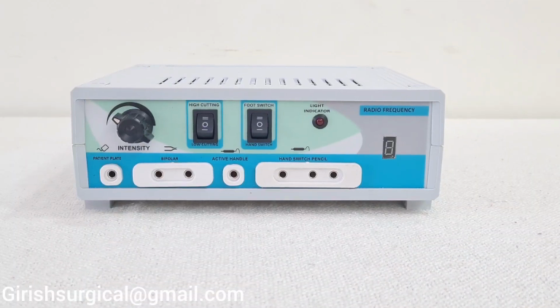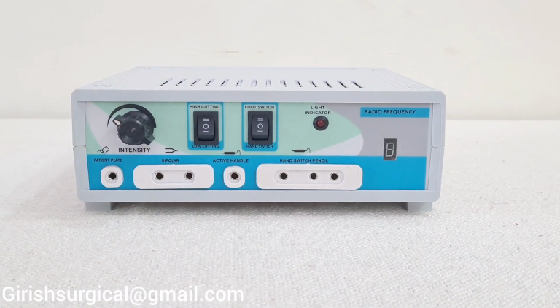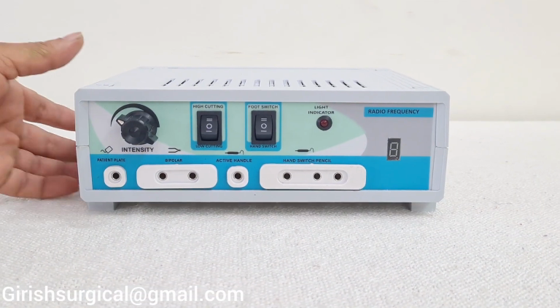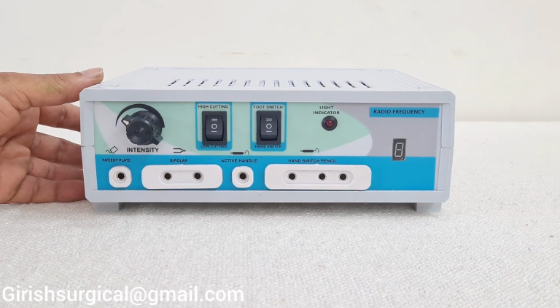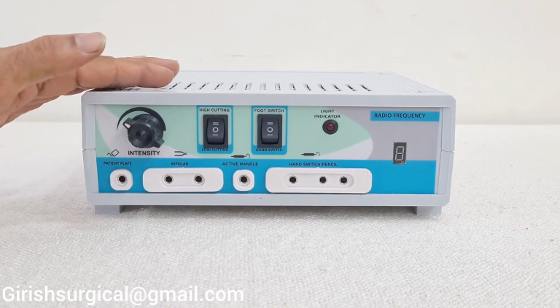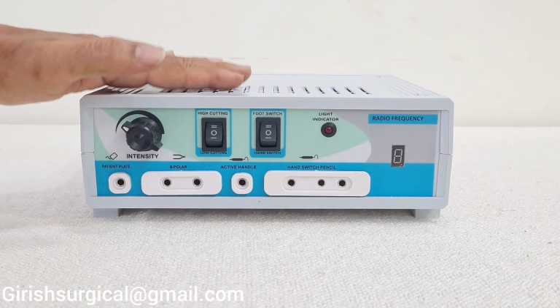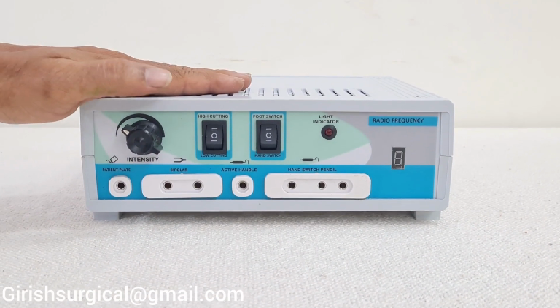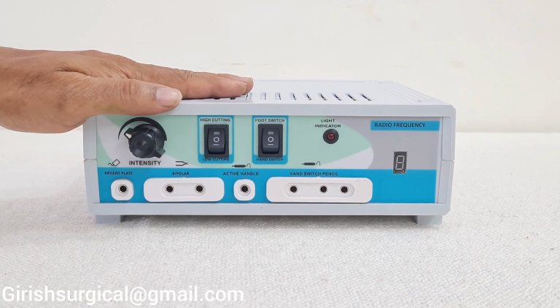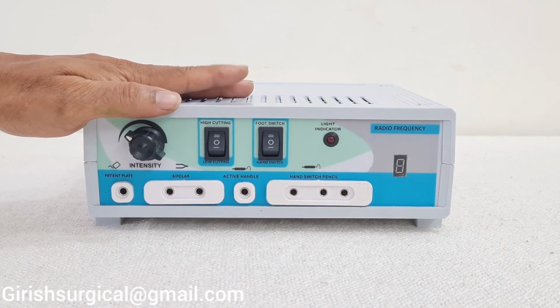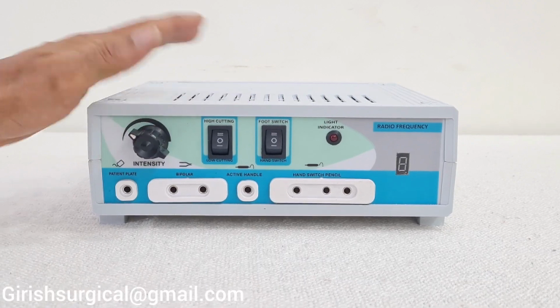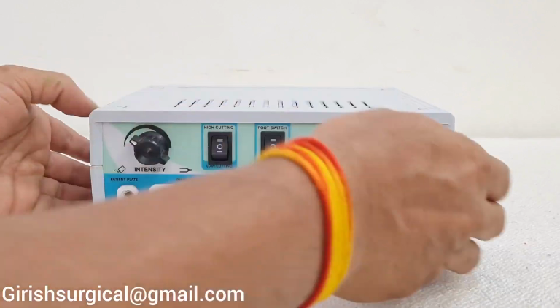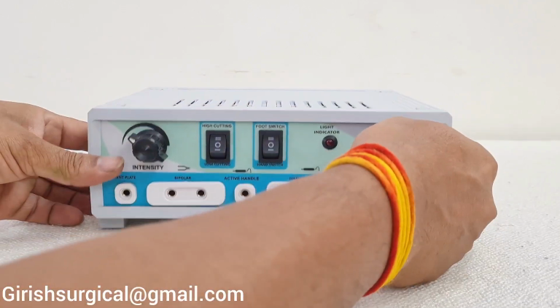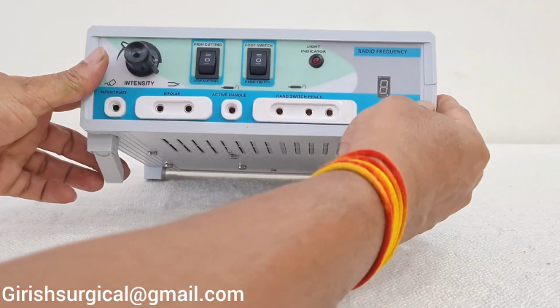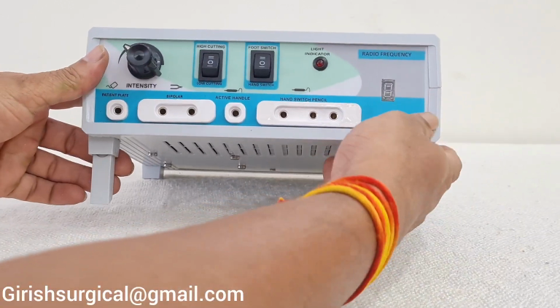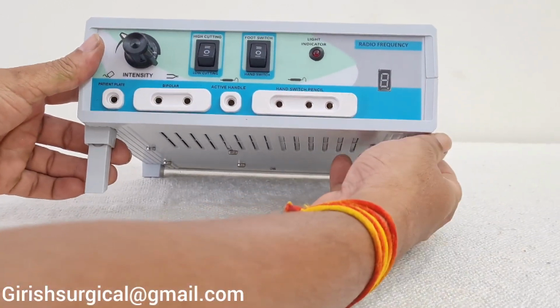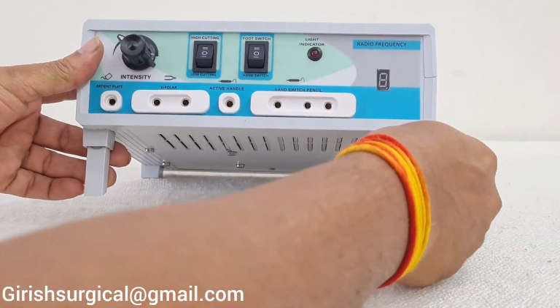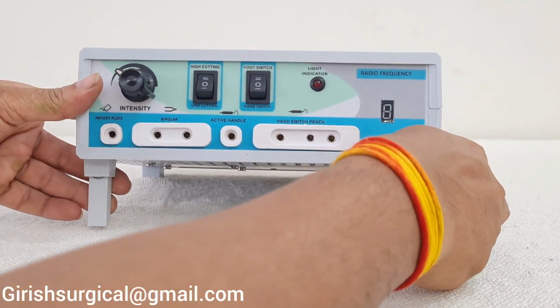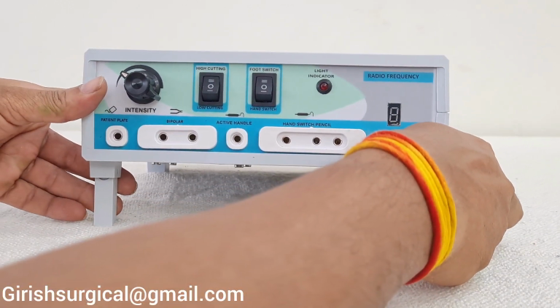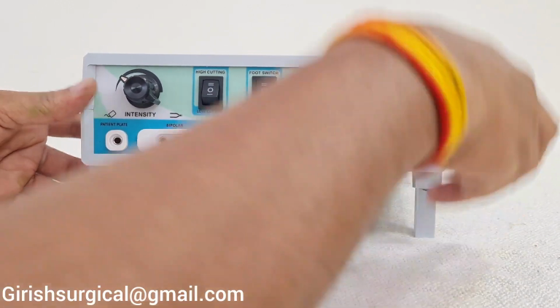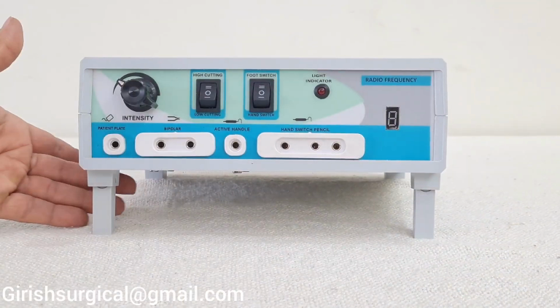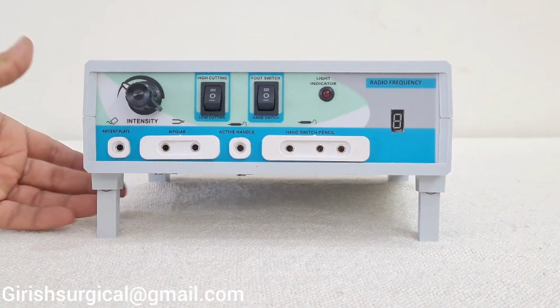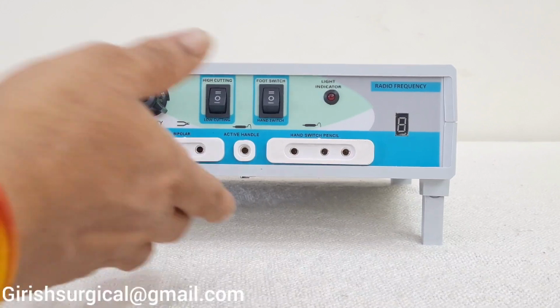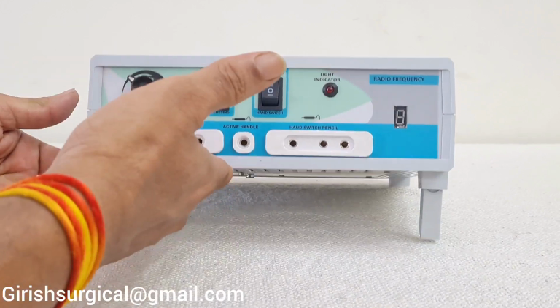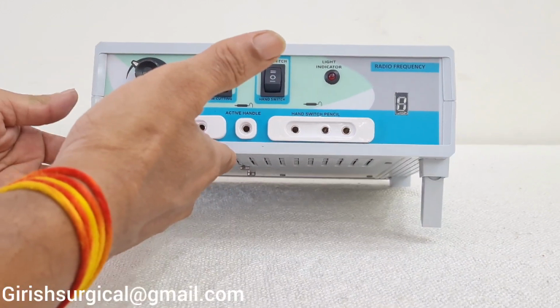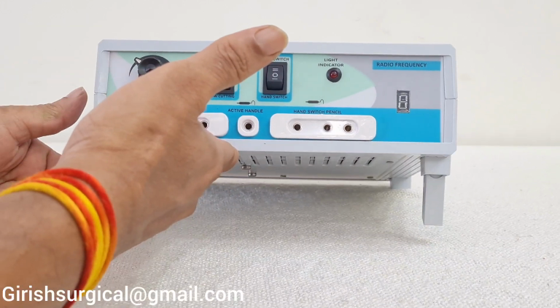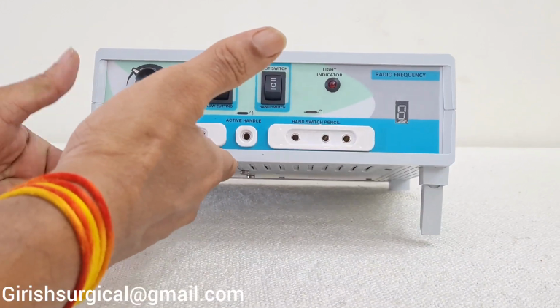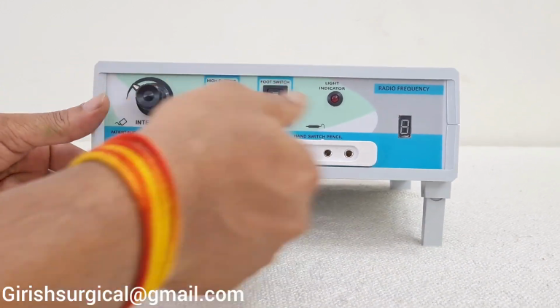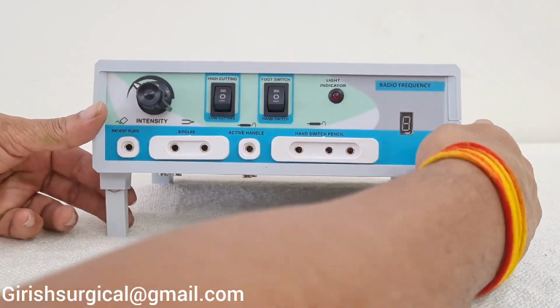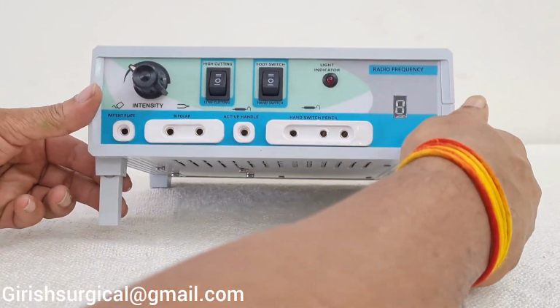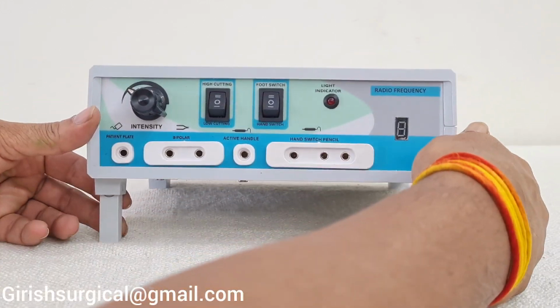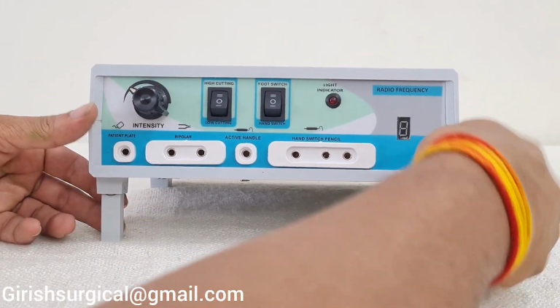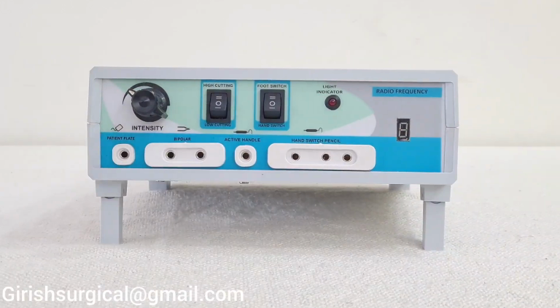With this RF Cautery you can keep it flat on a platform, or you can put it on the foldable legs — two foldable legs are provided — and use it that way.